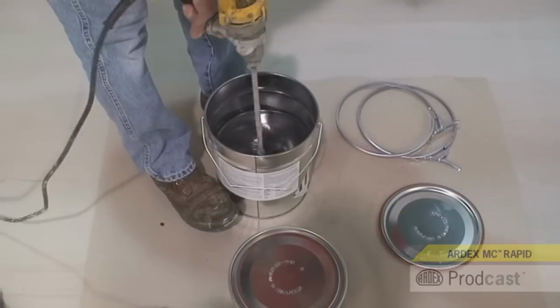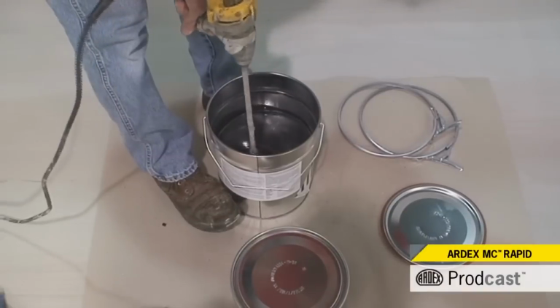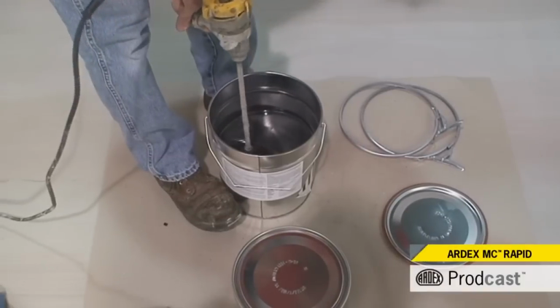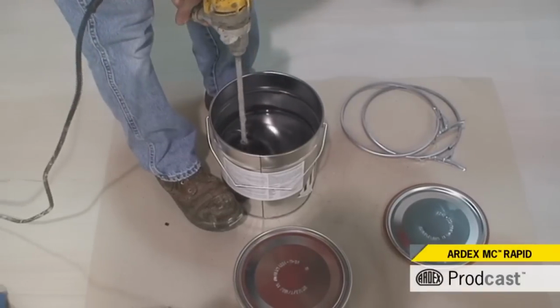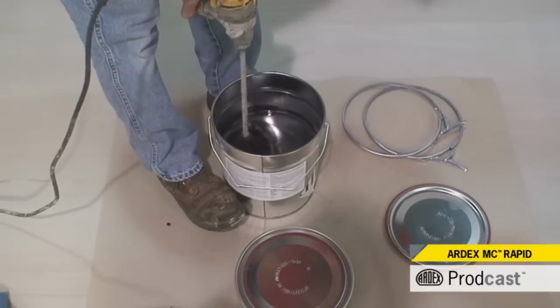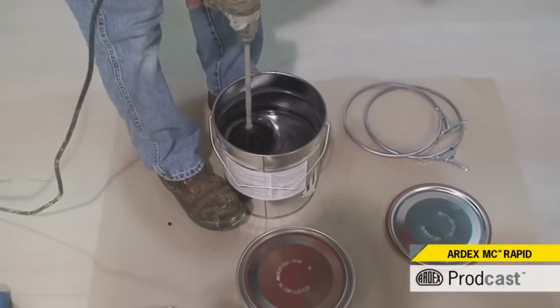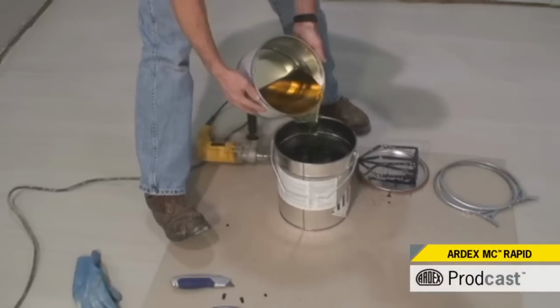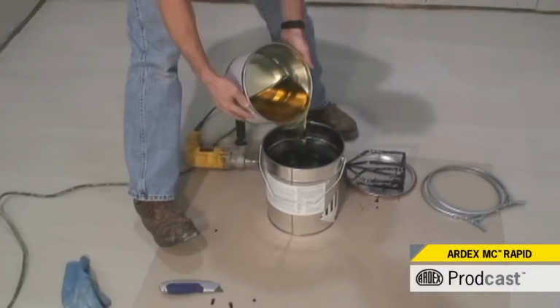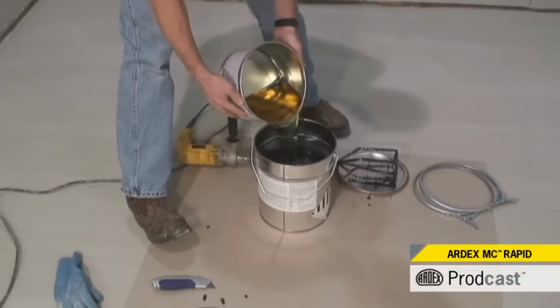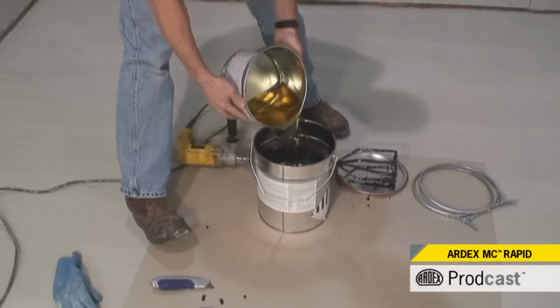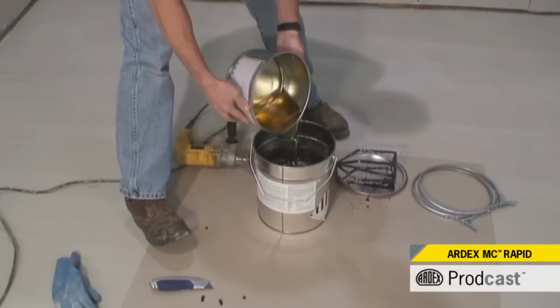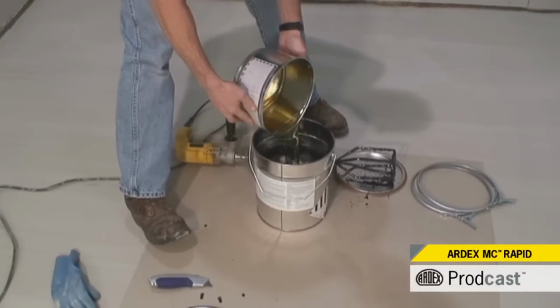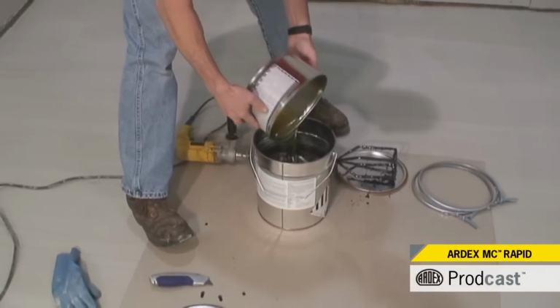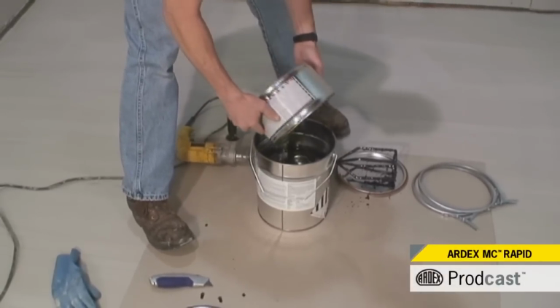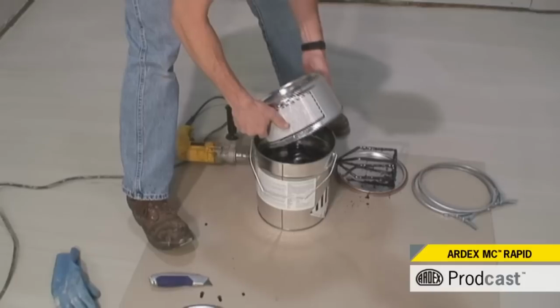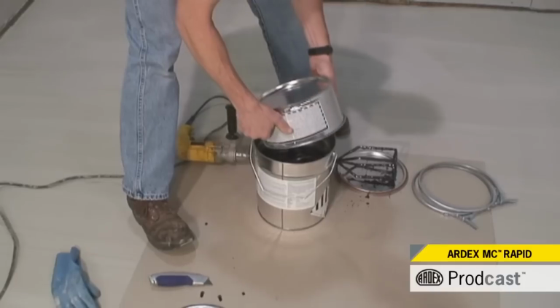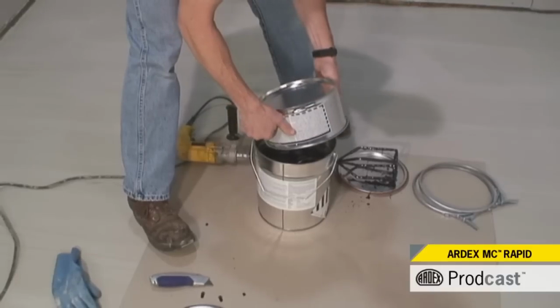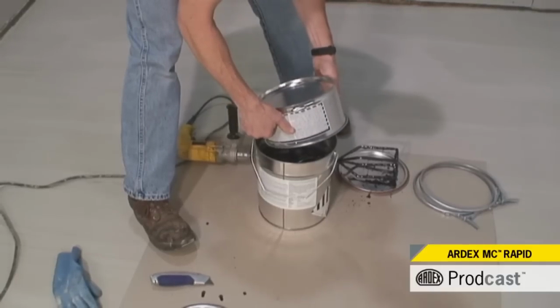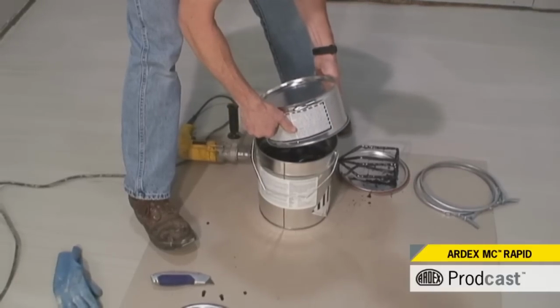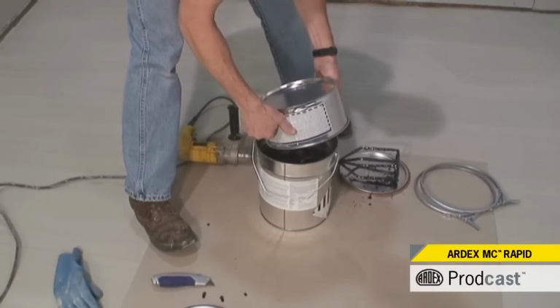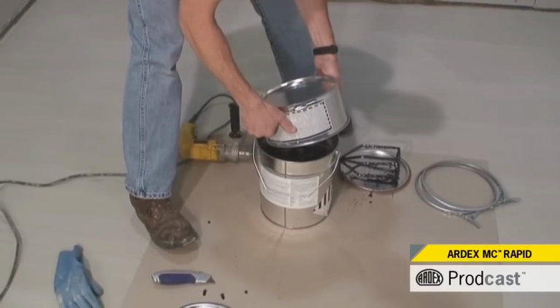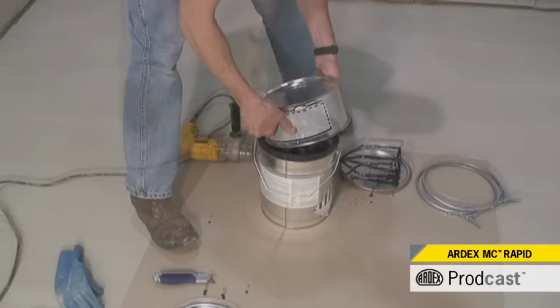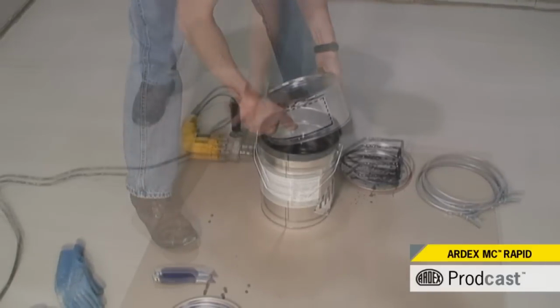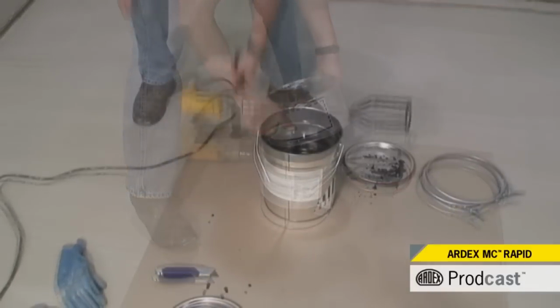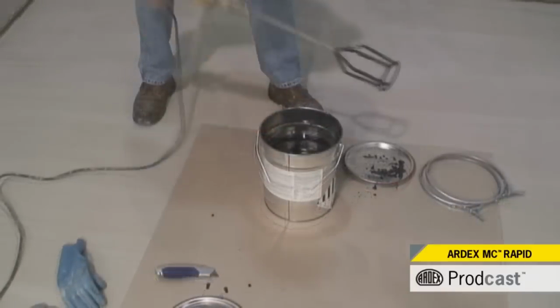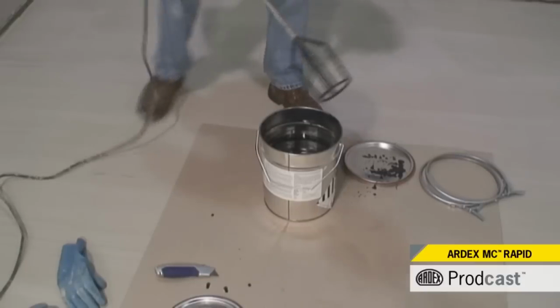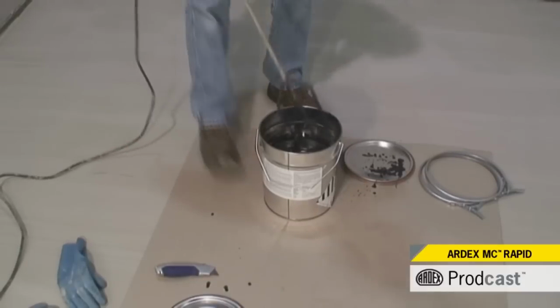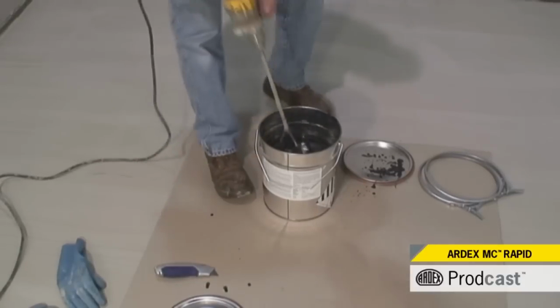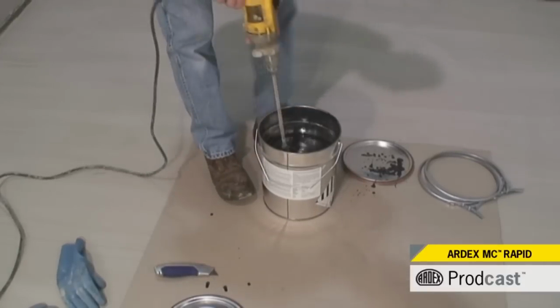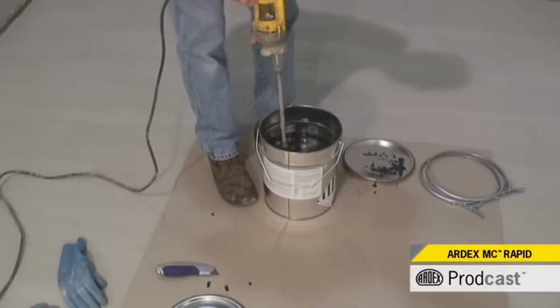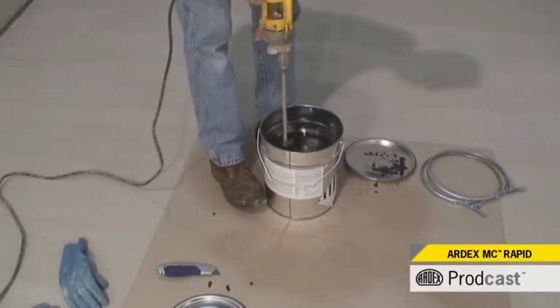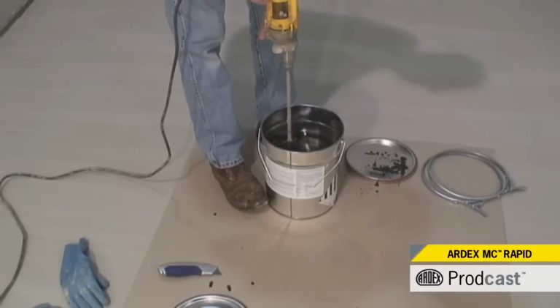Ardex MC Rapid is a one-coat moisture control system with an industry-leading perm rating as low as 0.06 according to ASTM E96 standards.